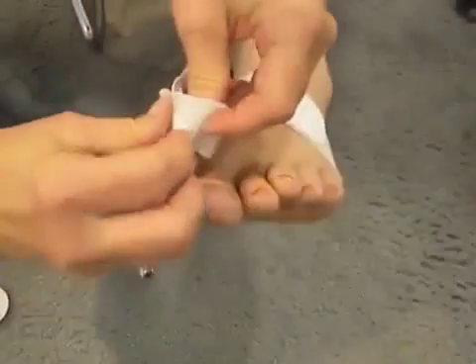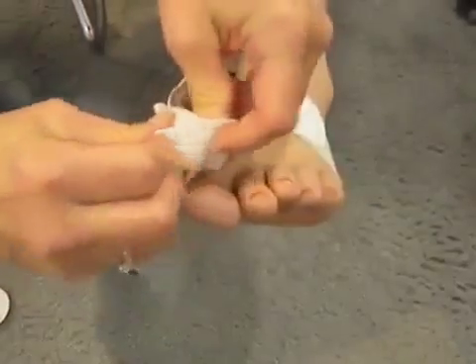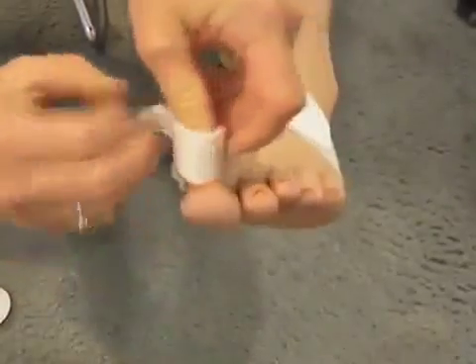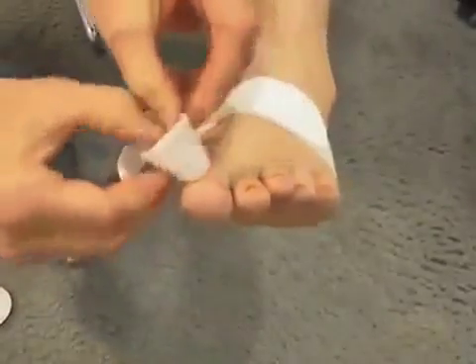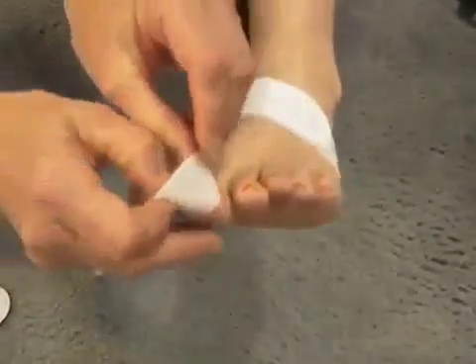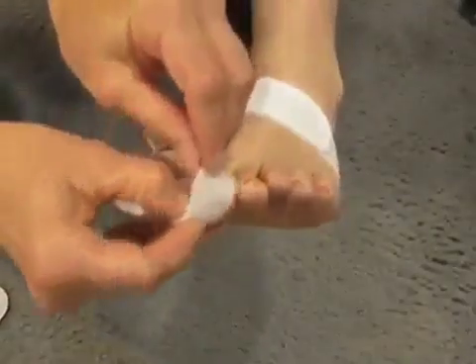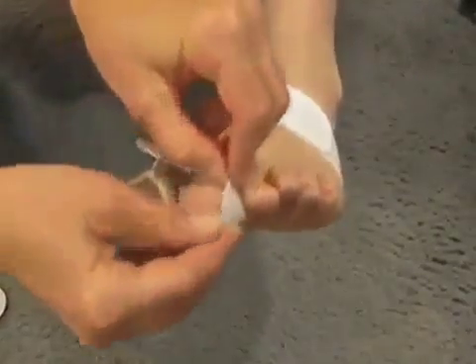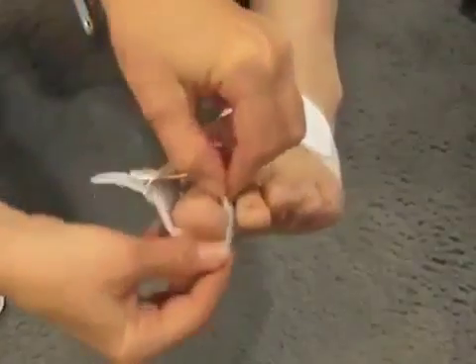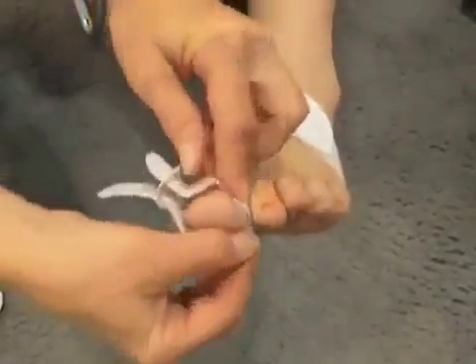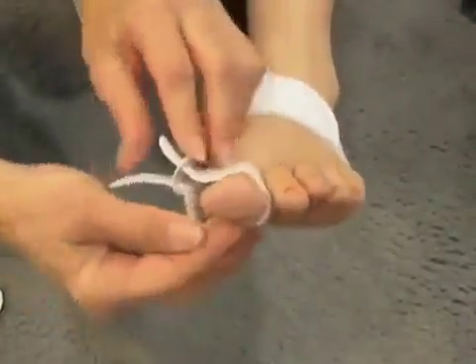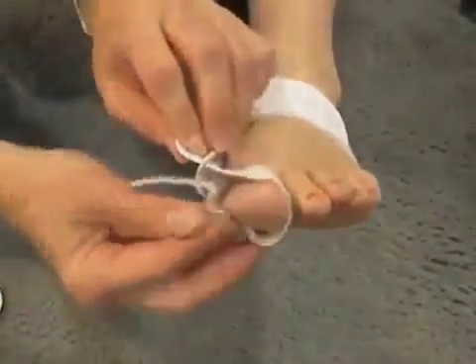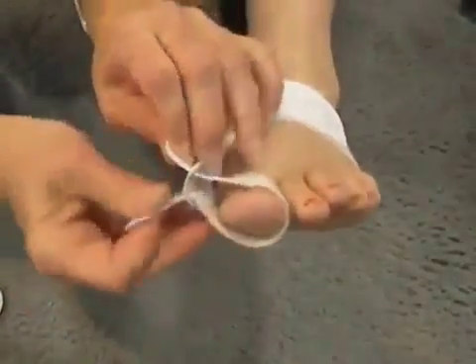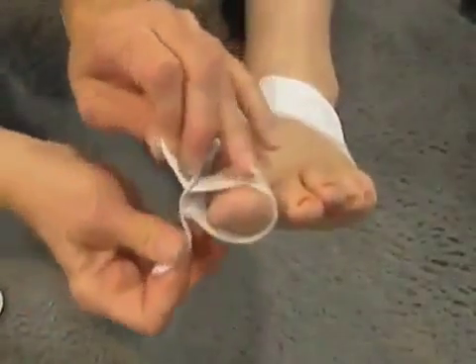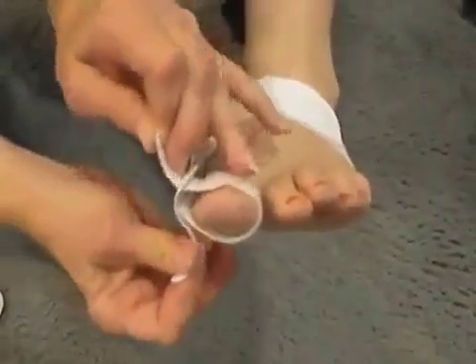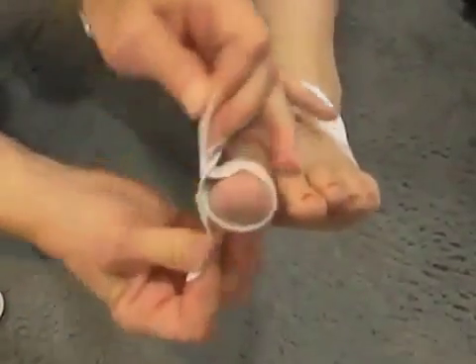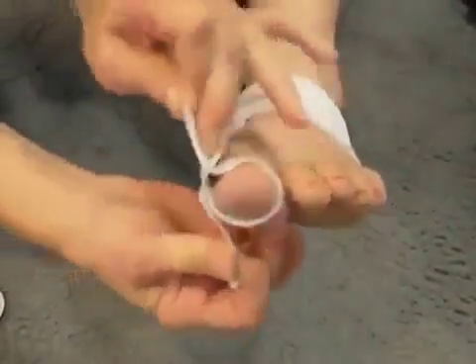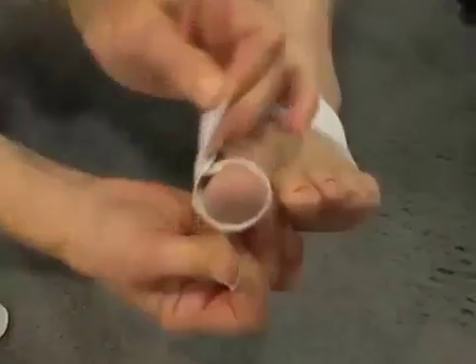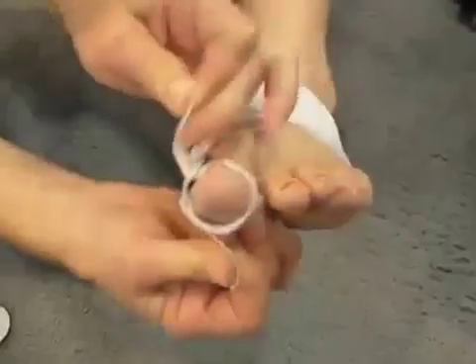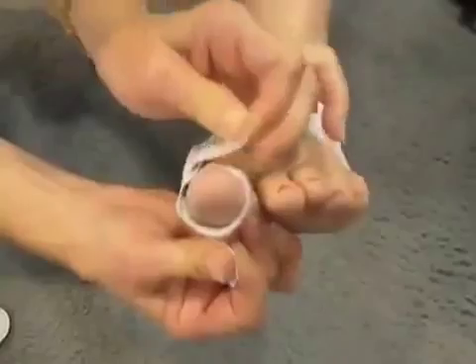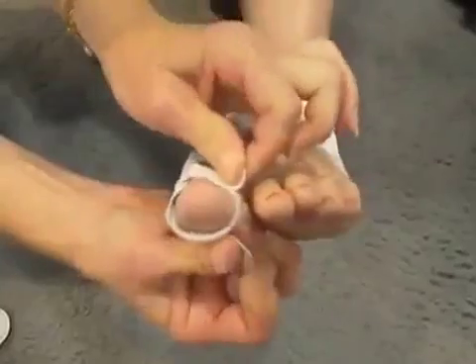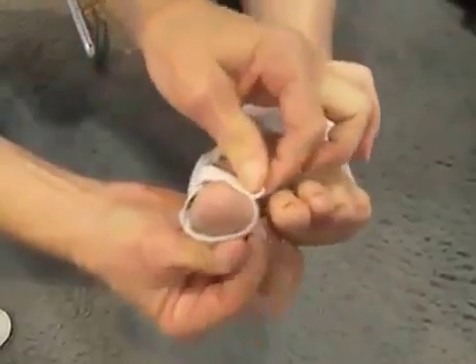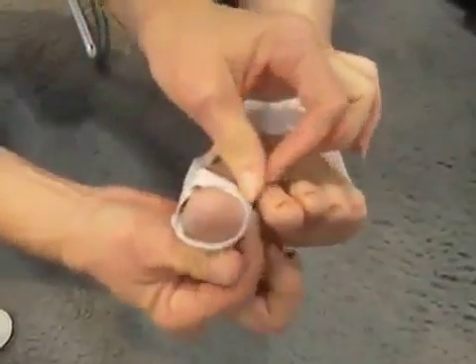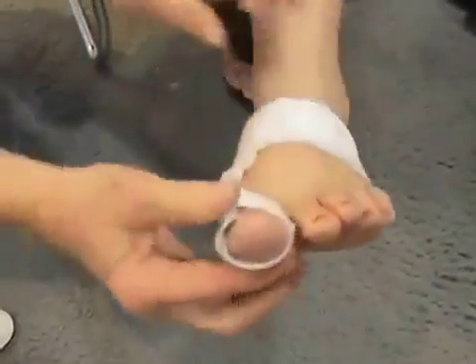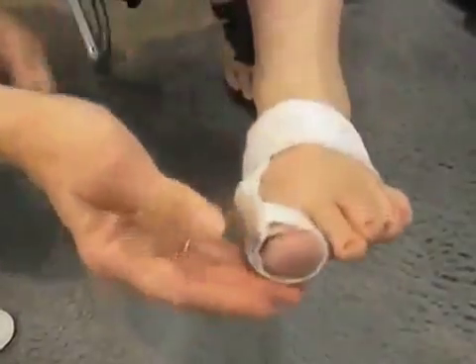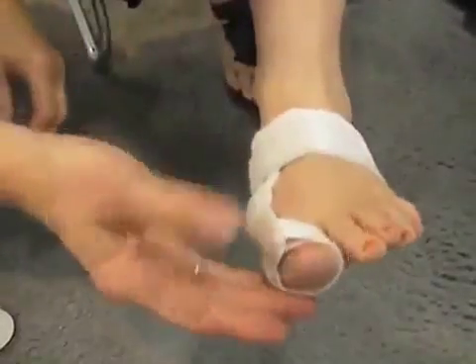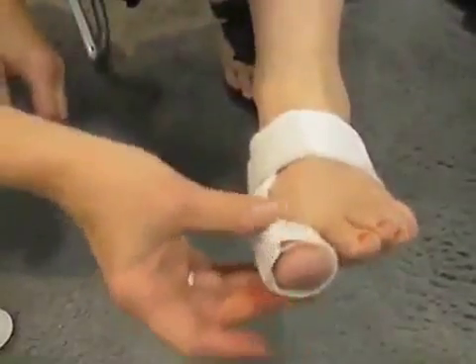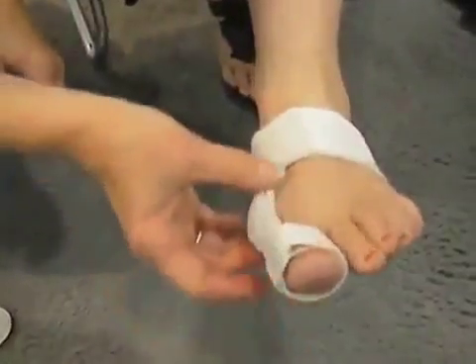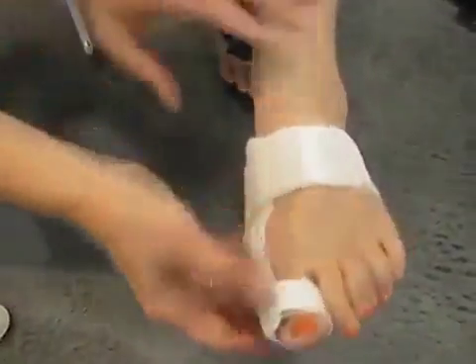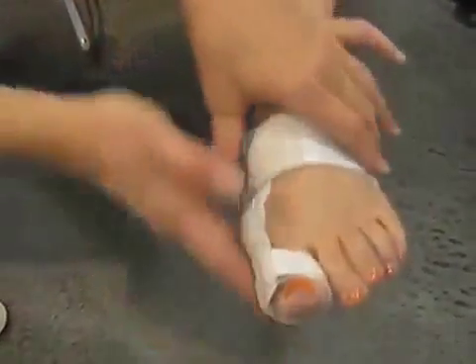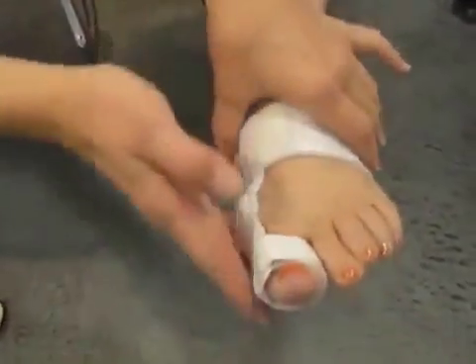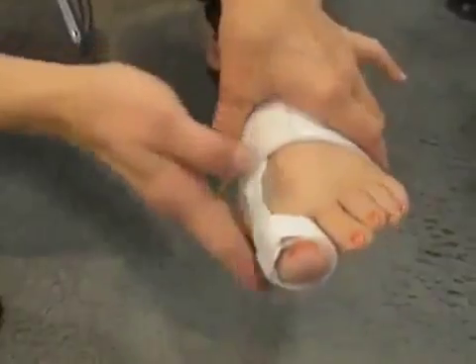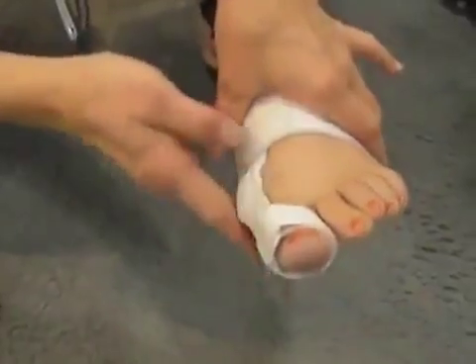Then you put the strap over the toe and tighten it, and it will start pulling the toe over and realigning the big toe along the bunion.